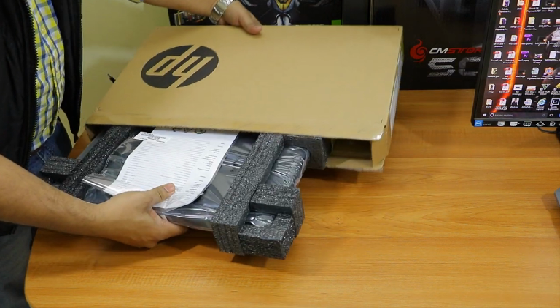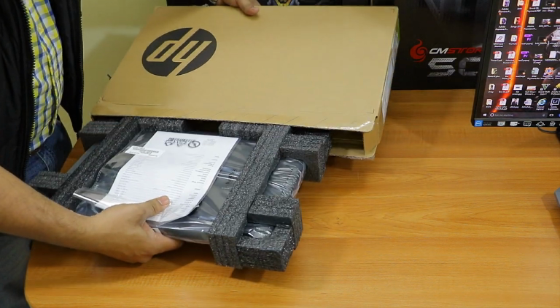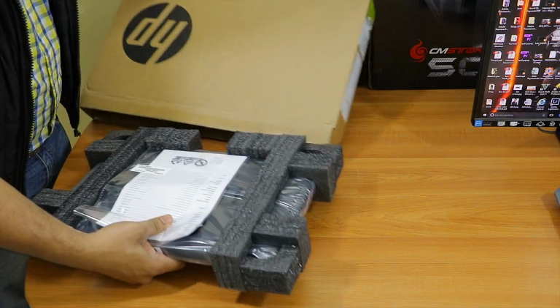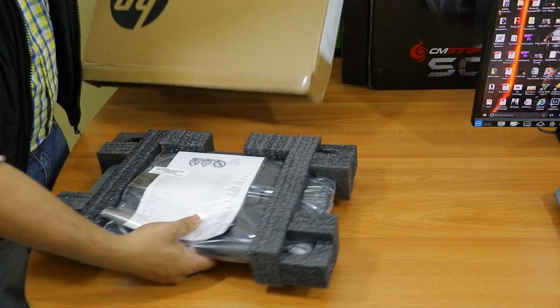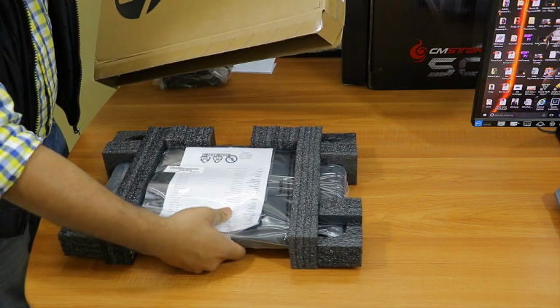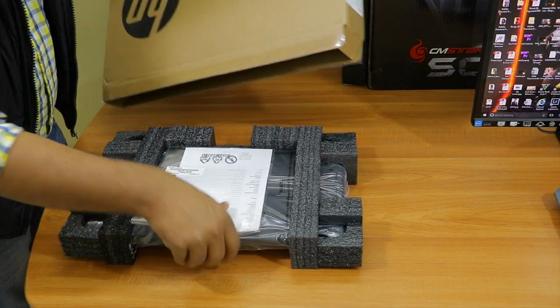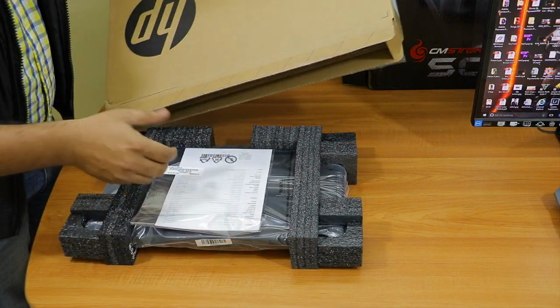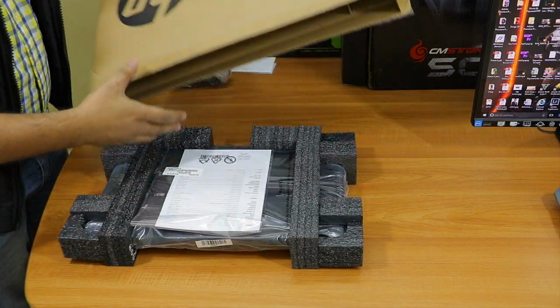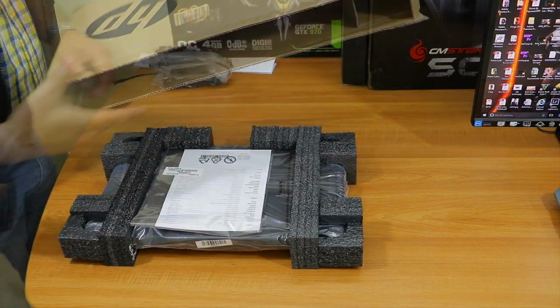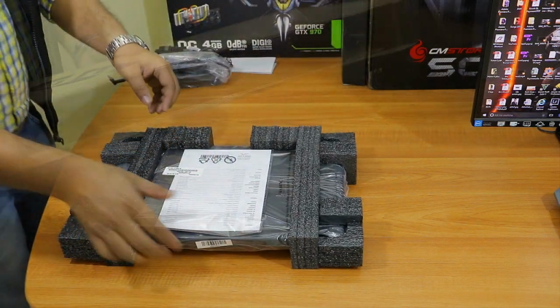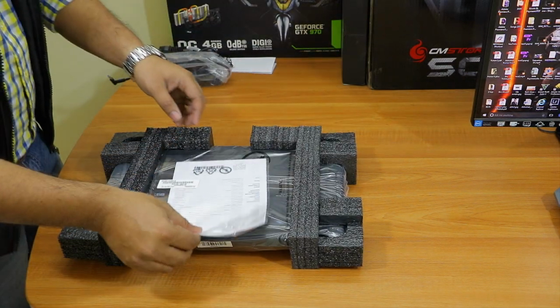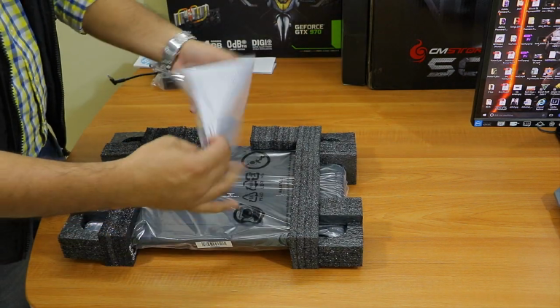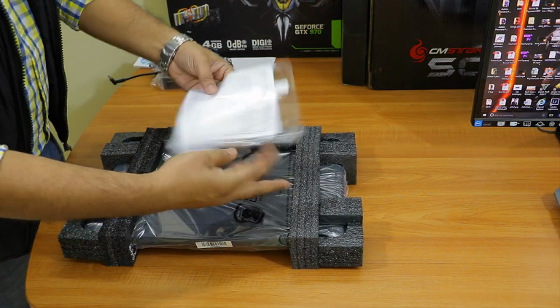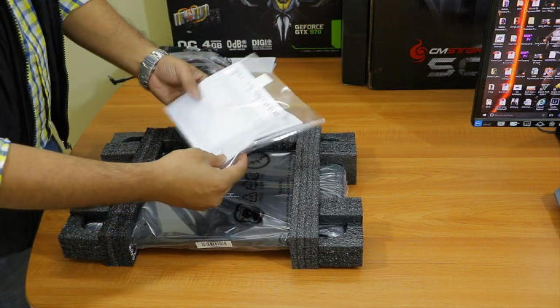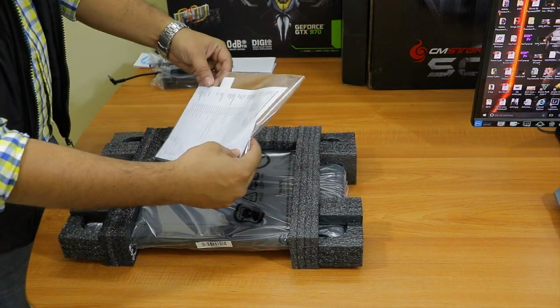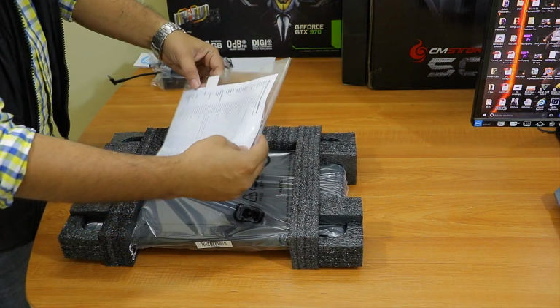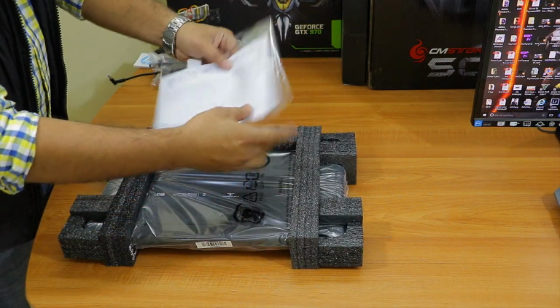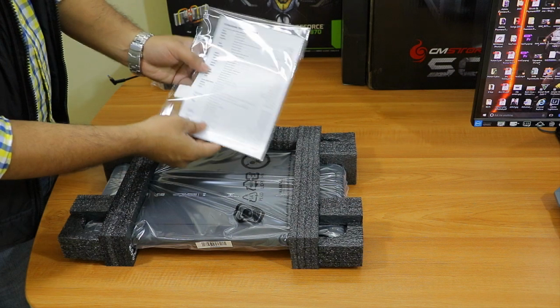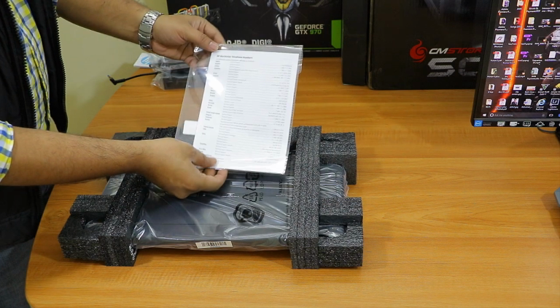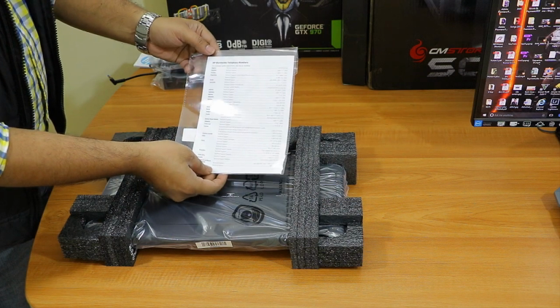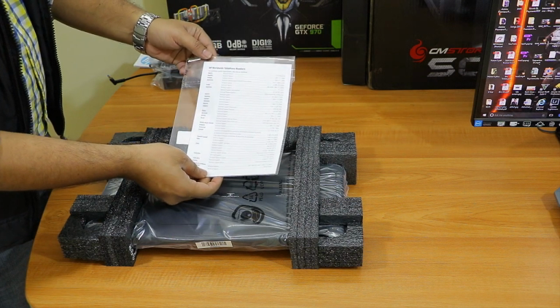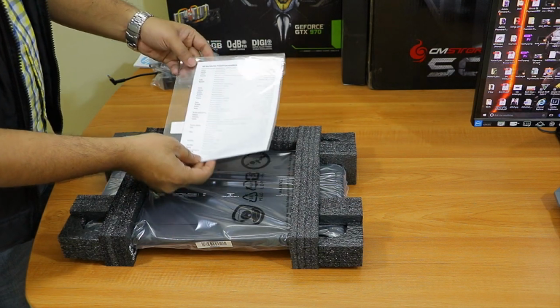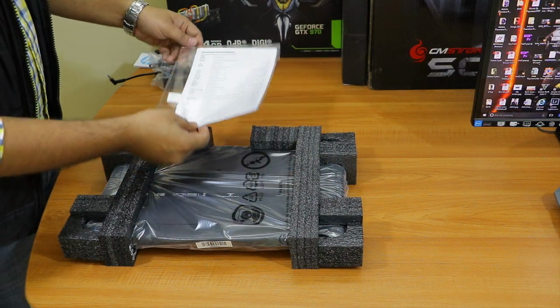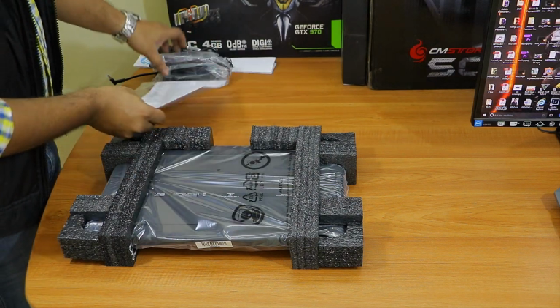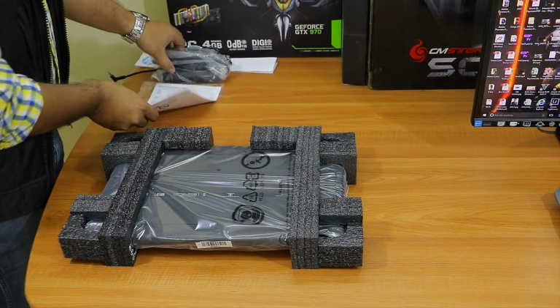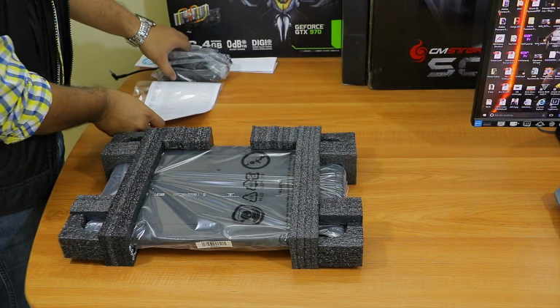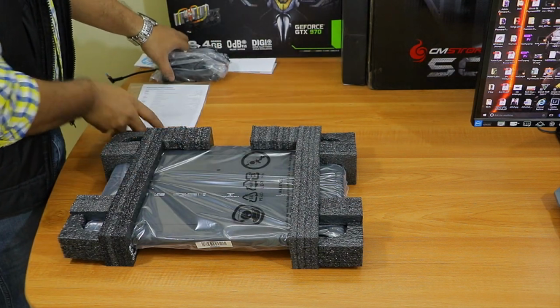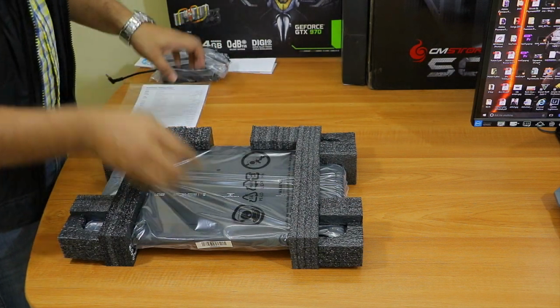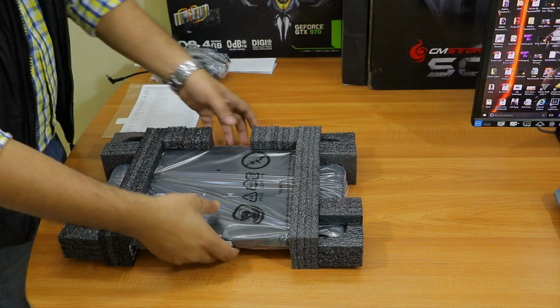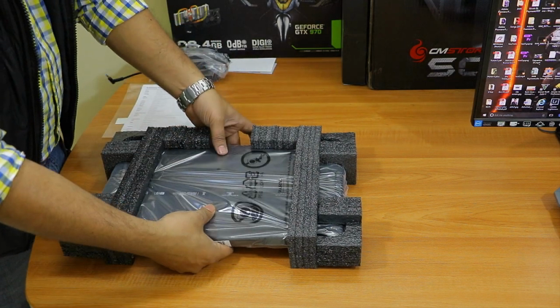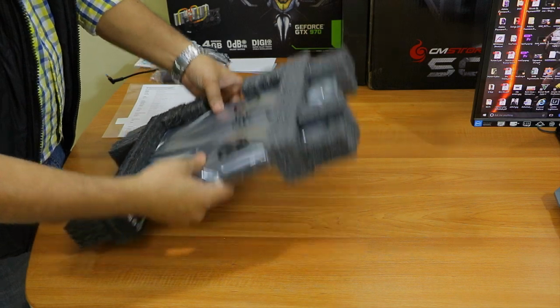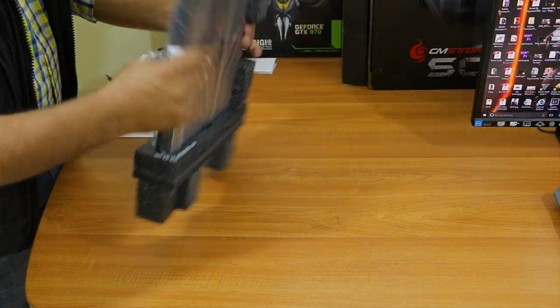Let me remove this cover. Here you can see that we have a list of authorized service centers in India. This is actually handy because there are lots of numbers on the internet and it's difficult to find the authorized service center.